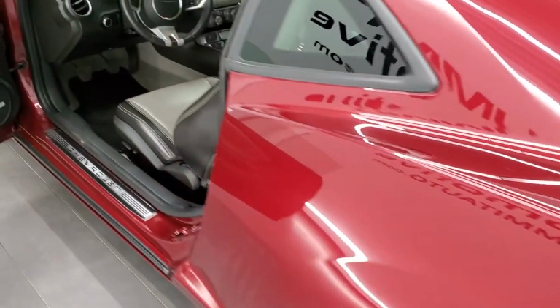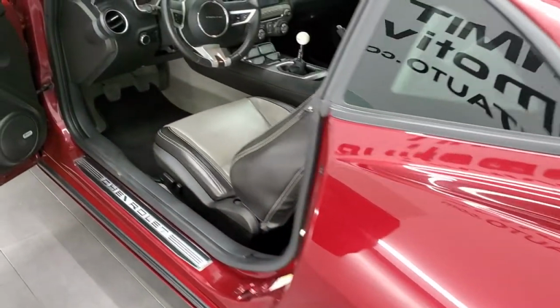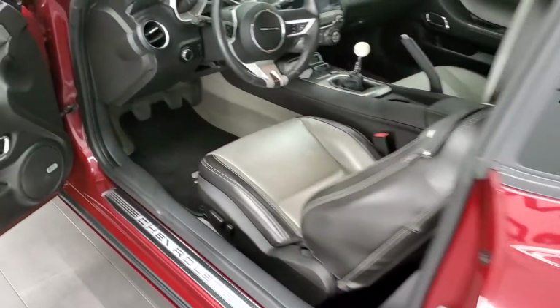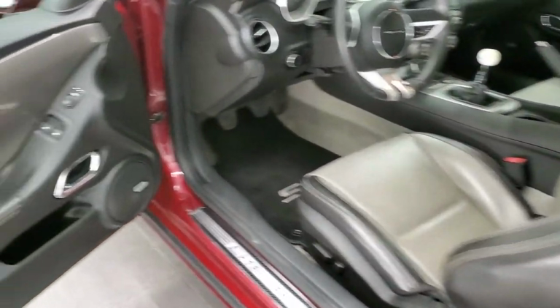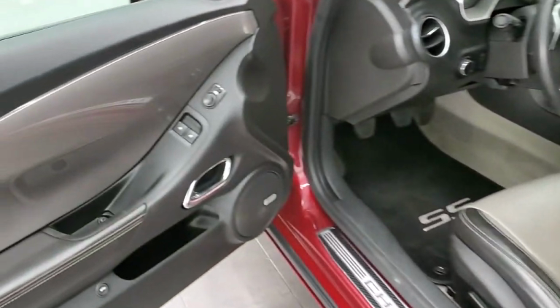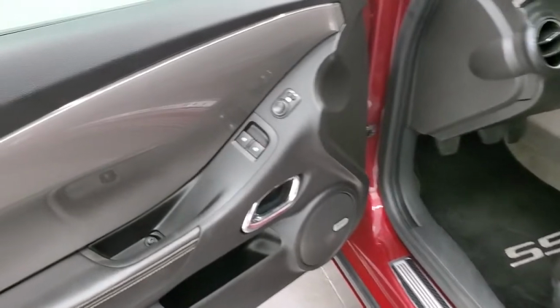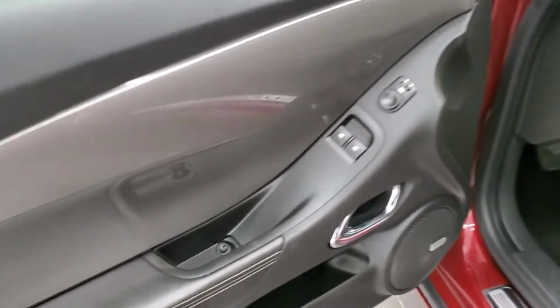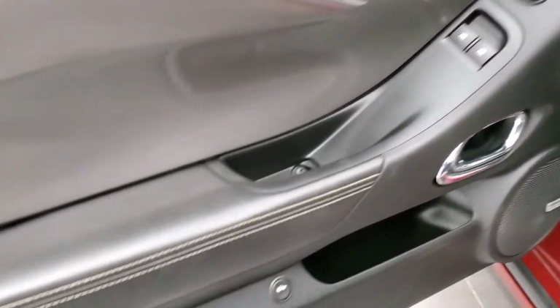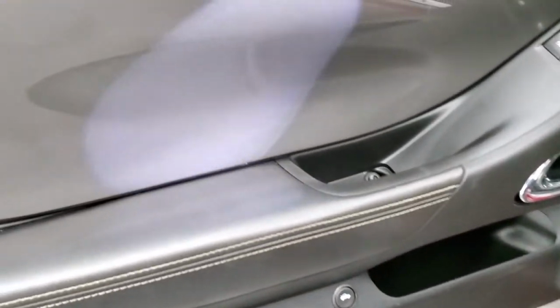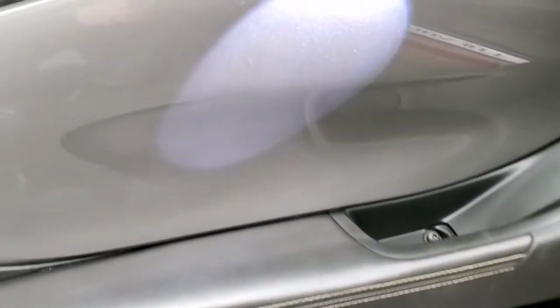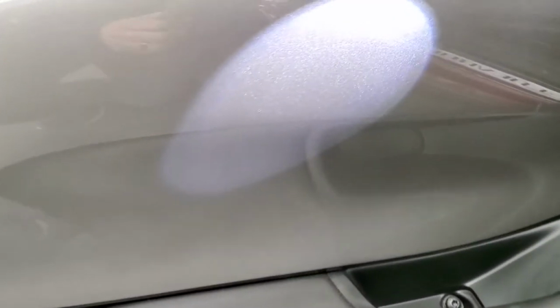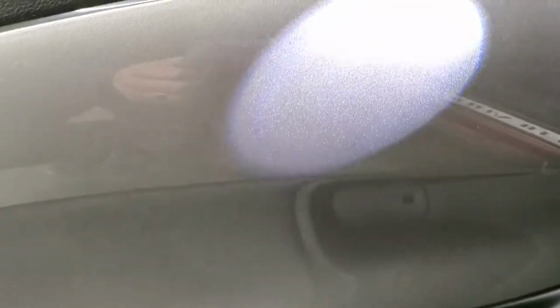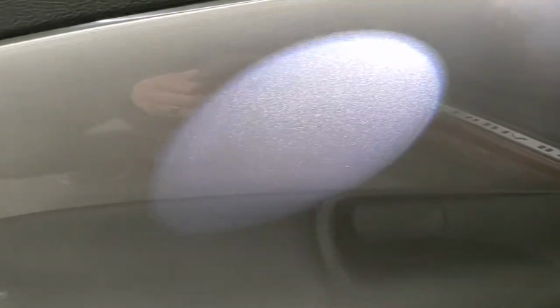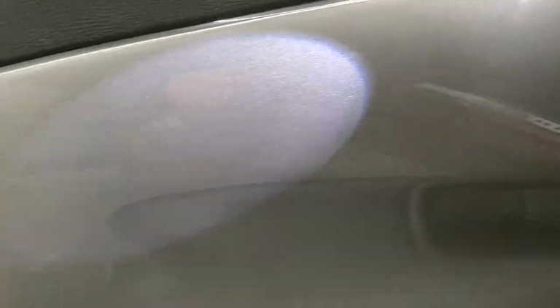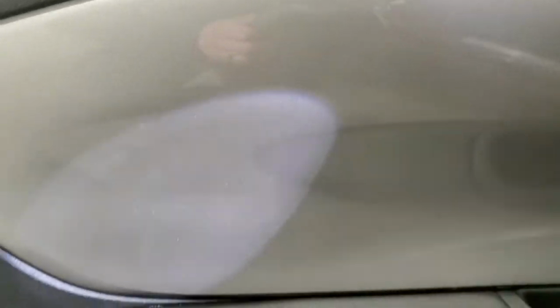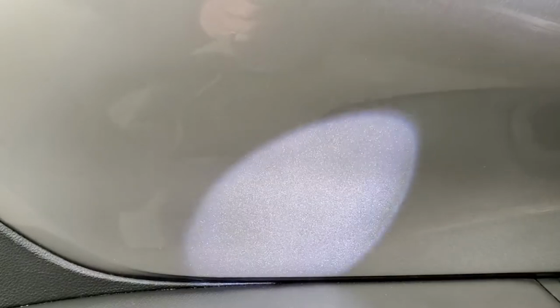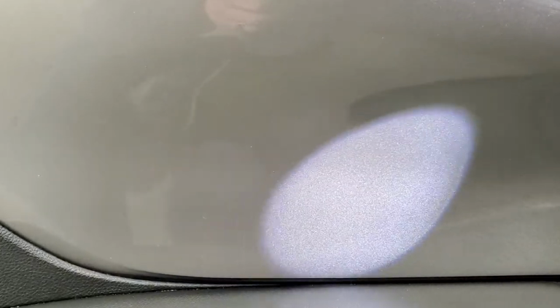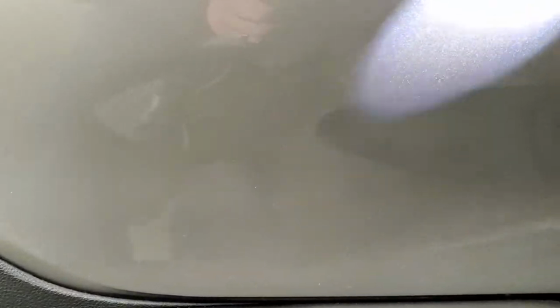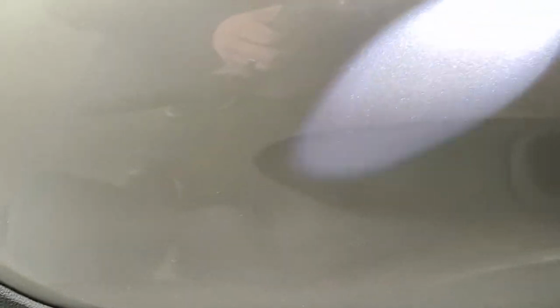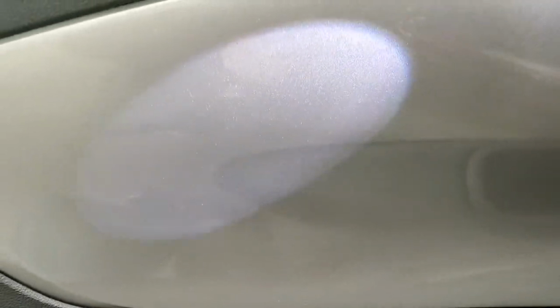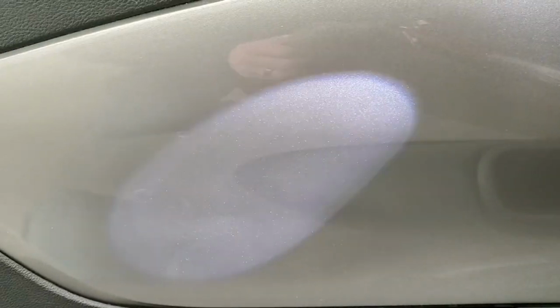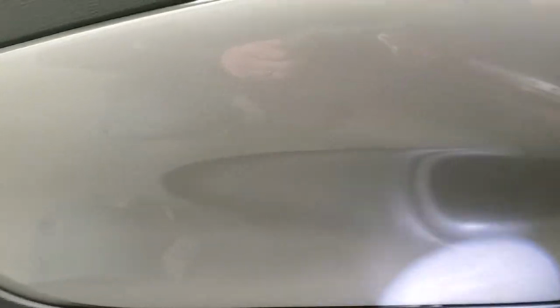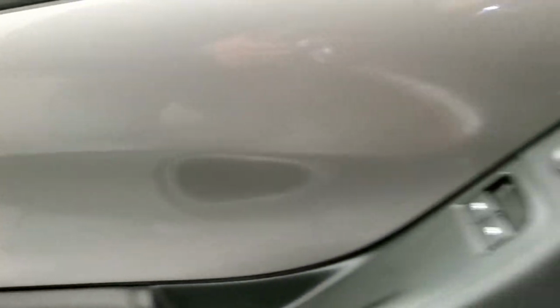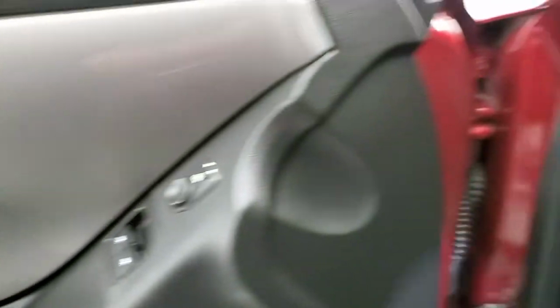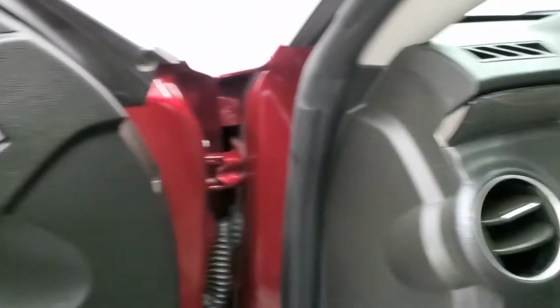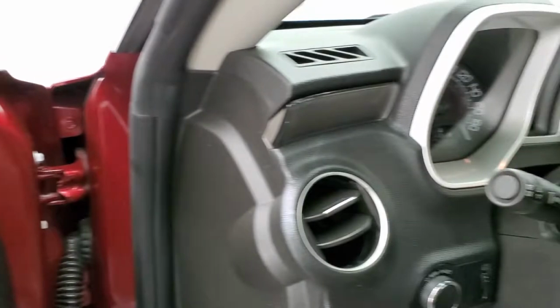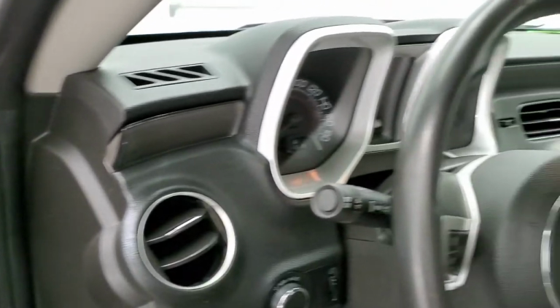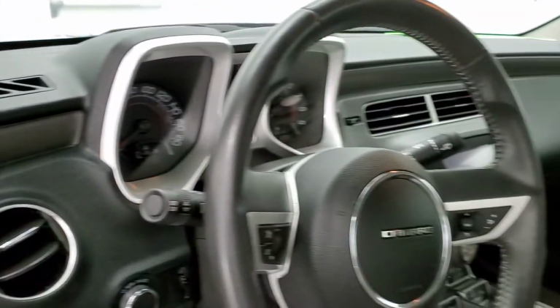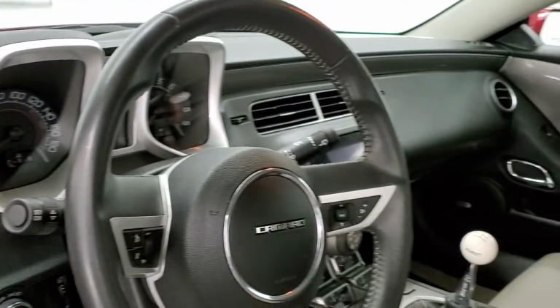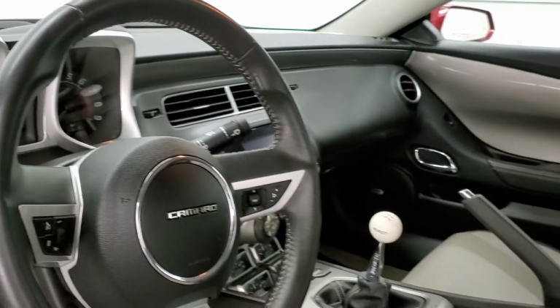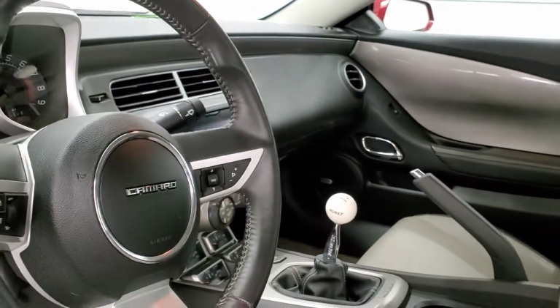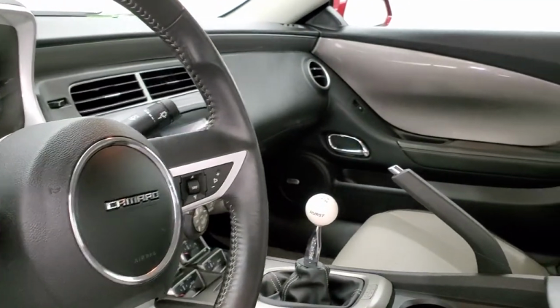Before we get back to the interior, I wanted to show you these door panels because they're metallic — it's like a painted metallic on the door trim. It's got a lot of metal flake in it, looks really good, and that trim is all the way along the dash, which is pretty cool.